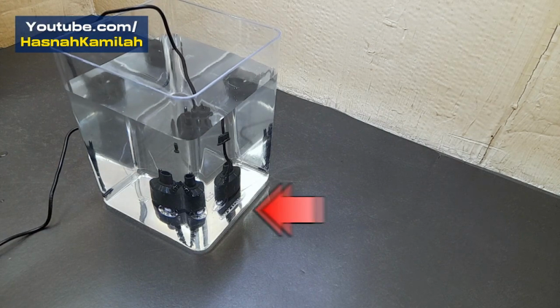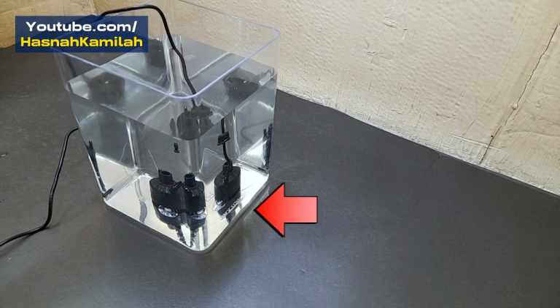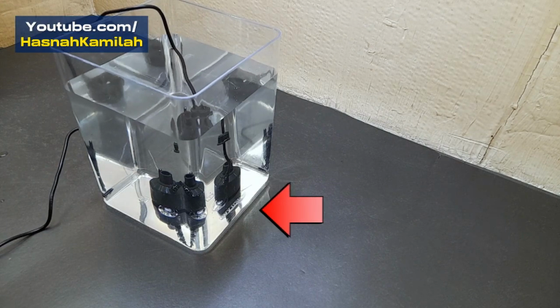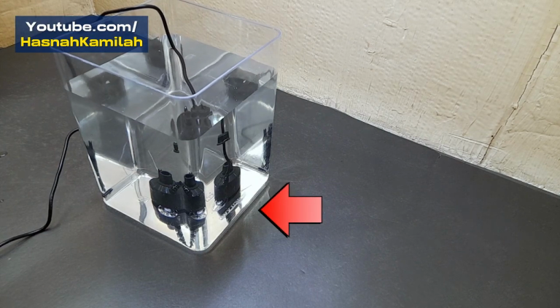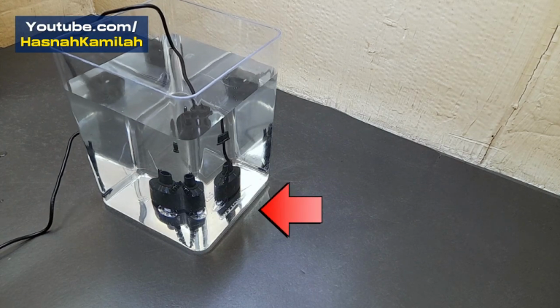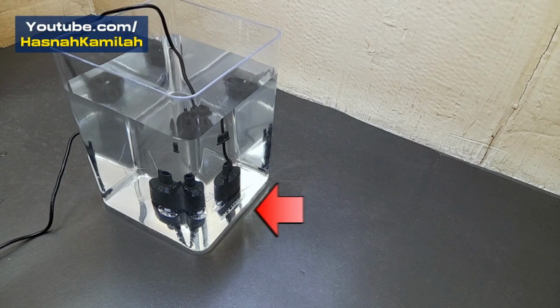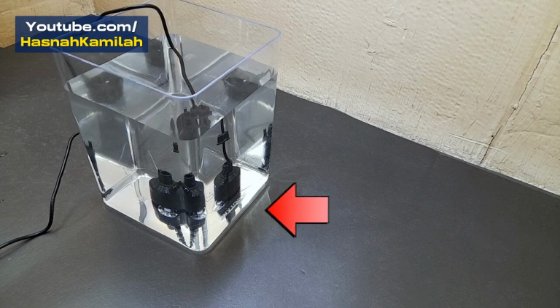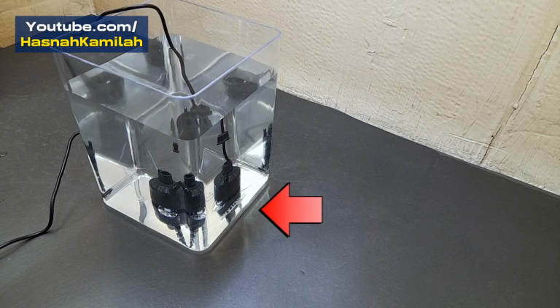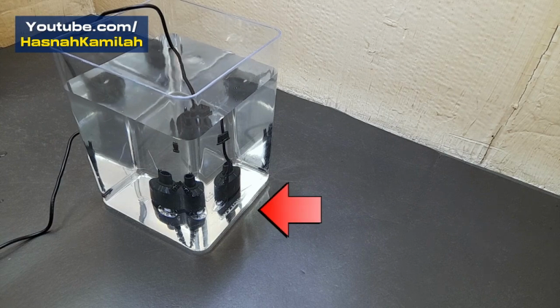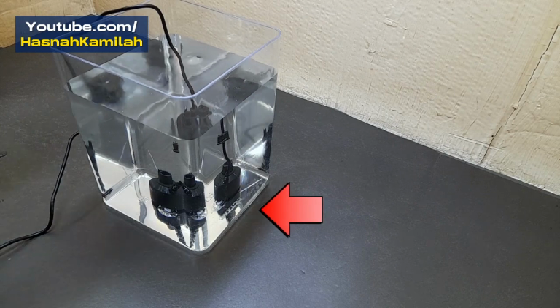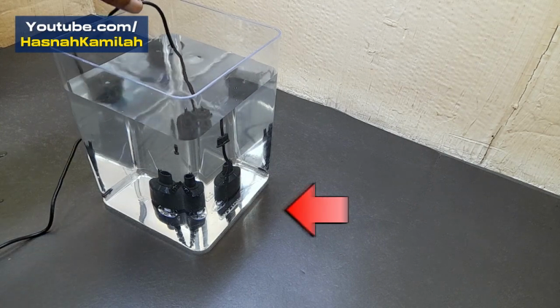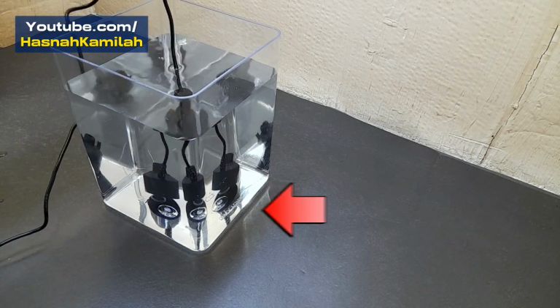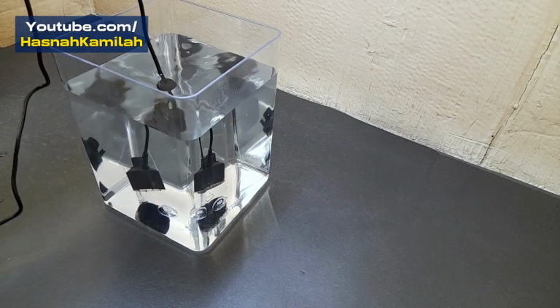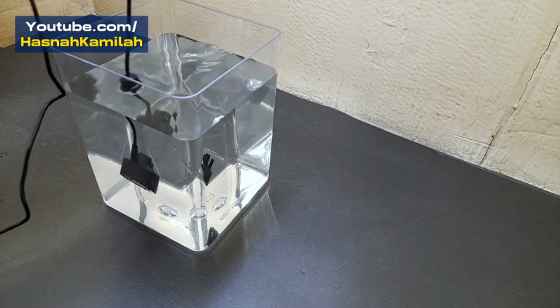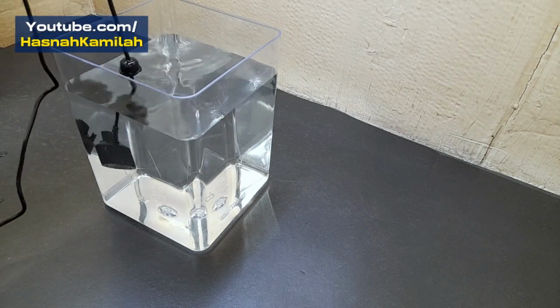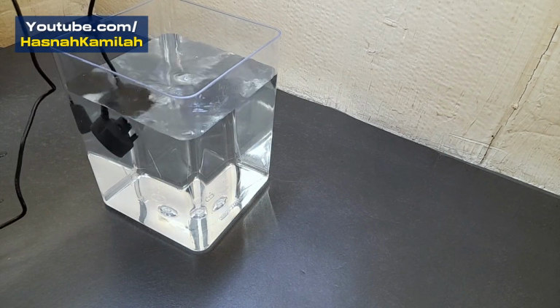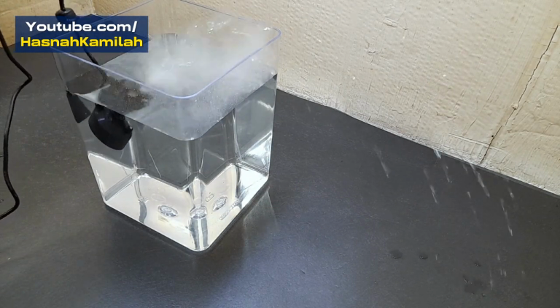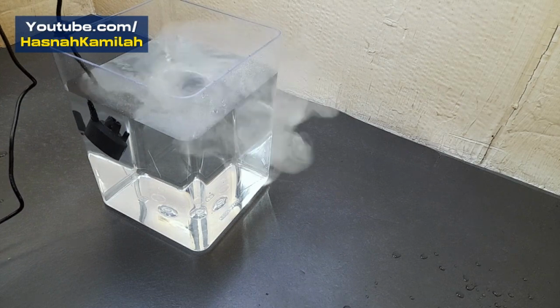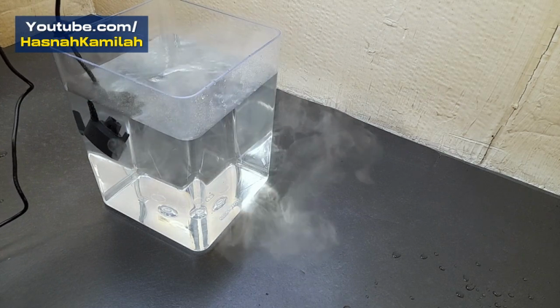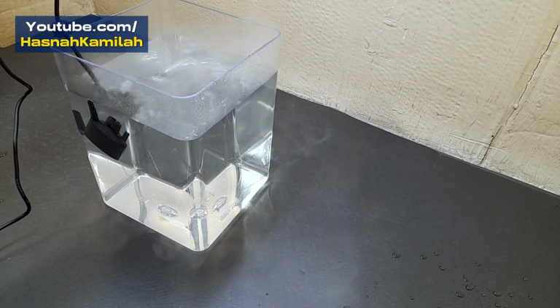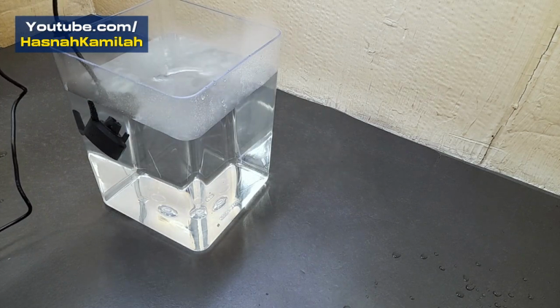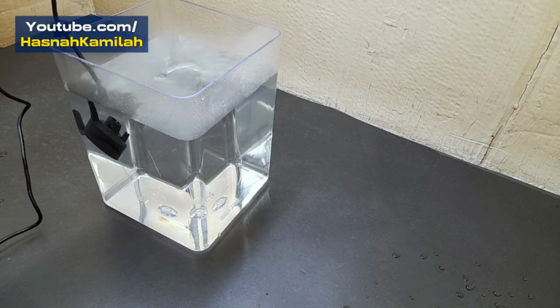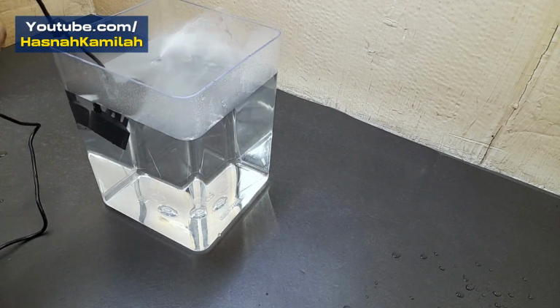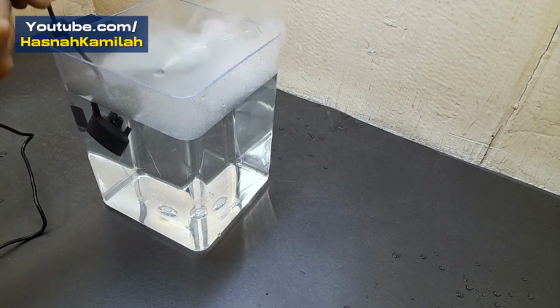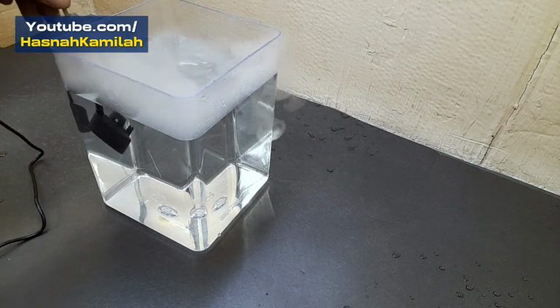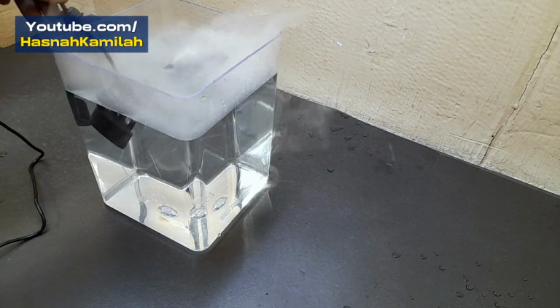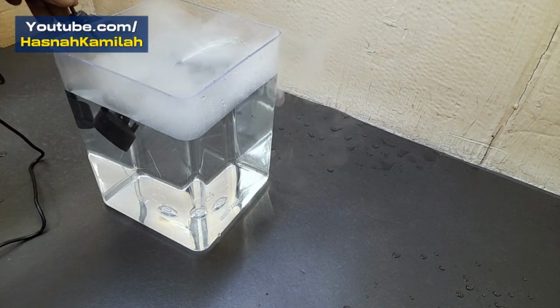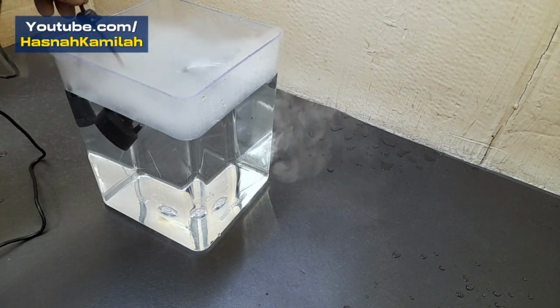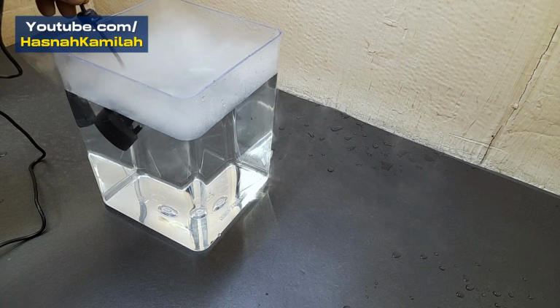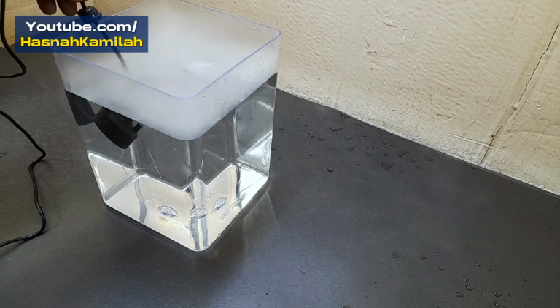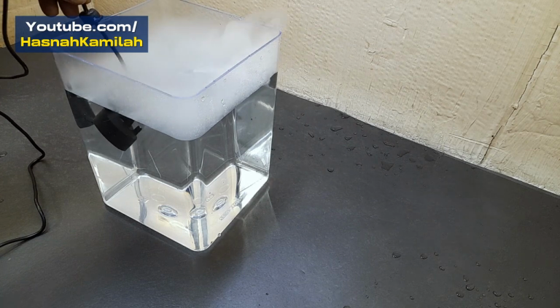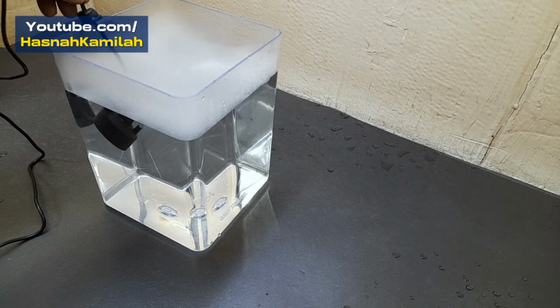Don't put the mist maker too deep, because it will be difficult for the mist to come out. Lift it slowly to a depth of approximately 2 centimeters until the mist comes out of the mist maker.